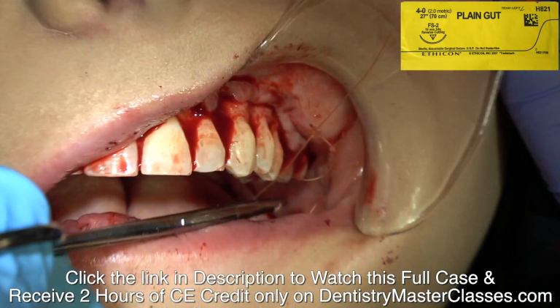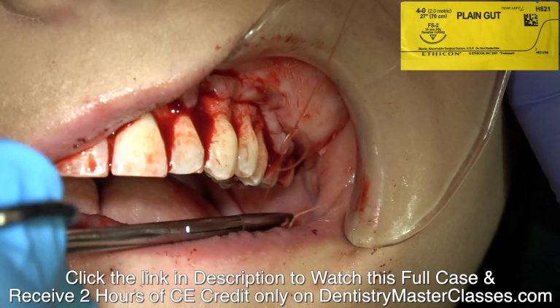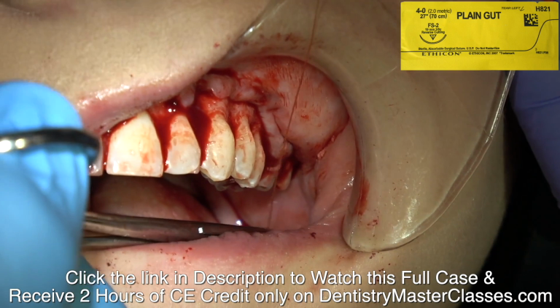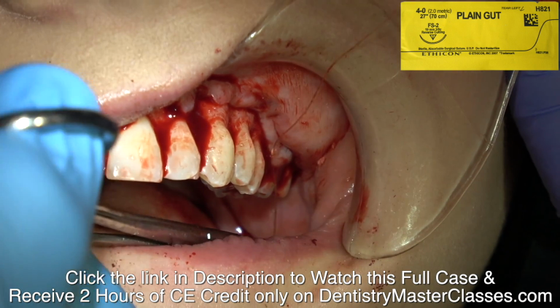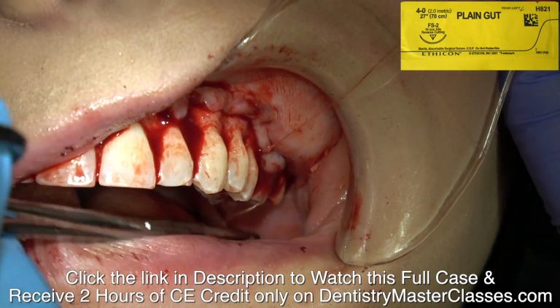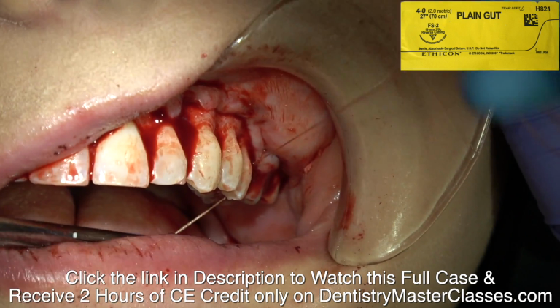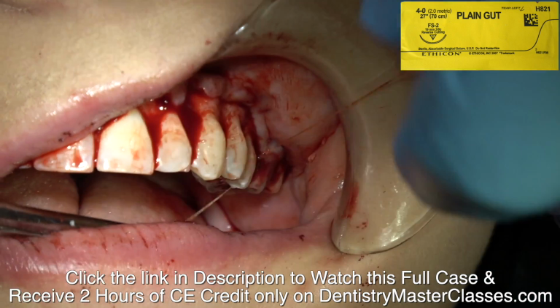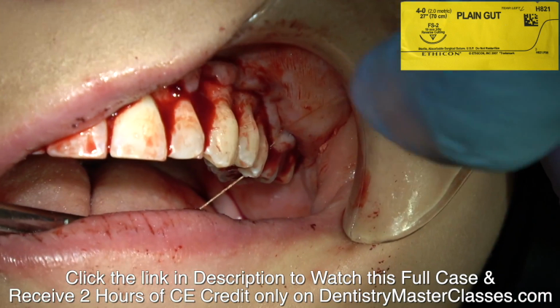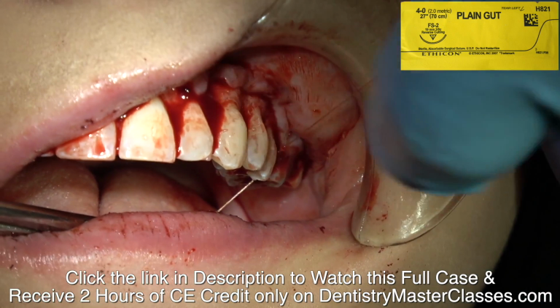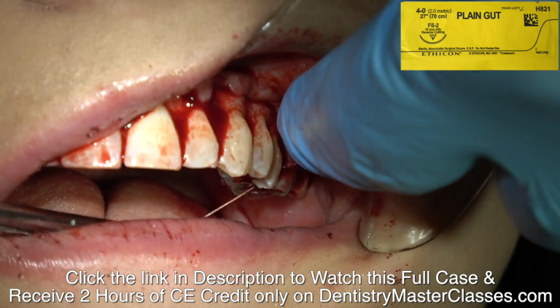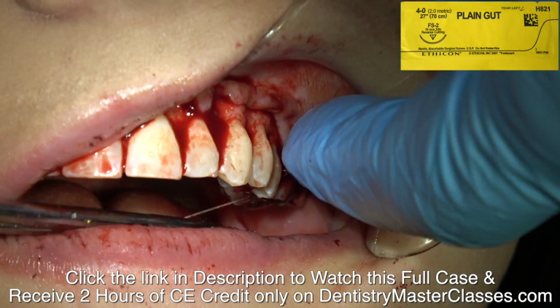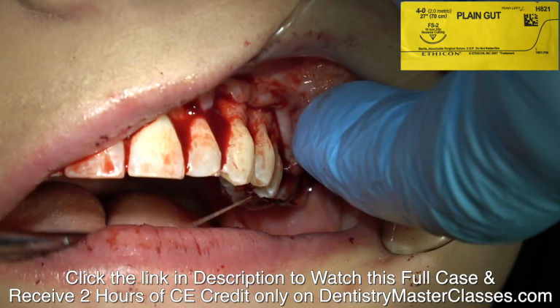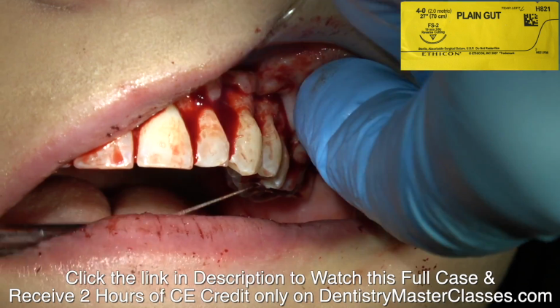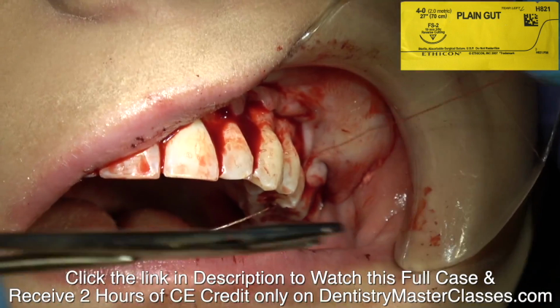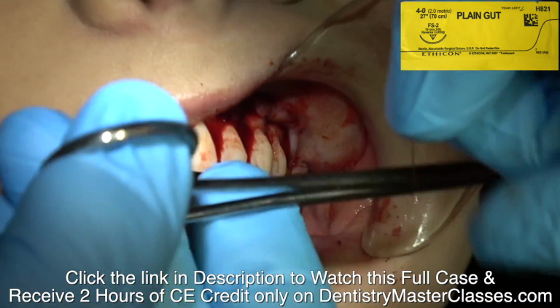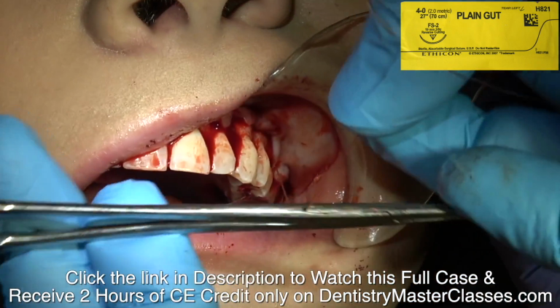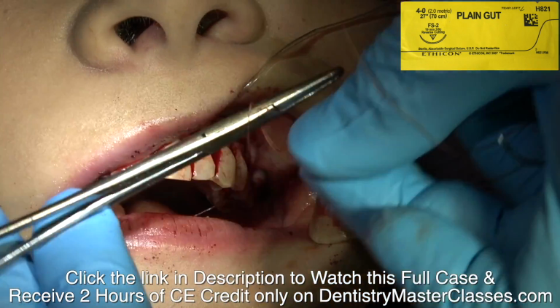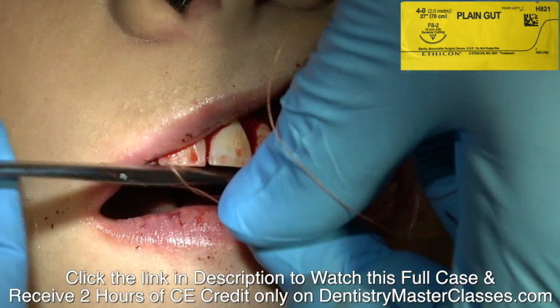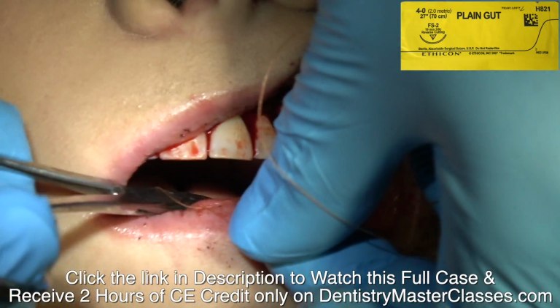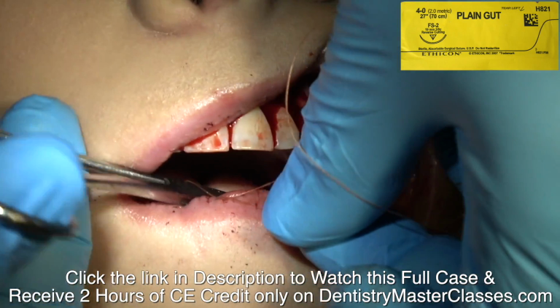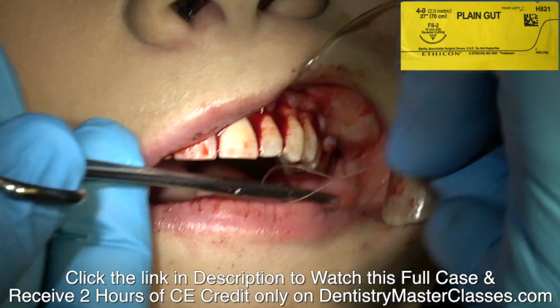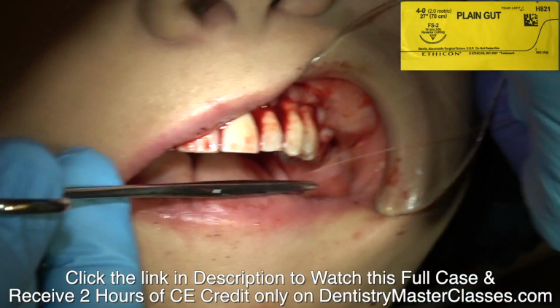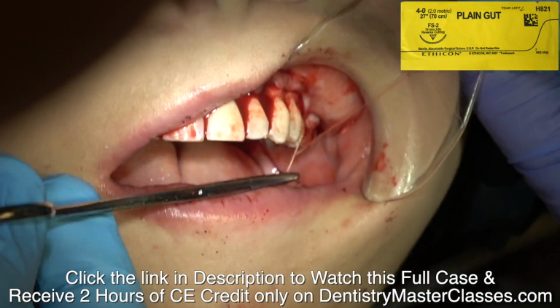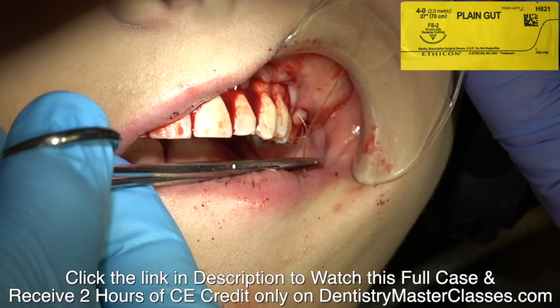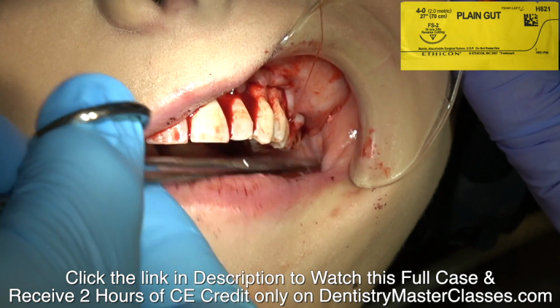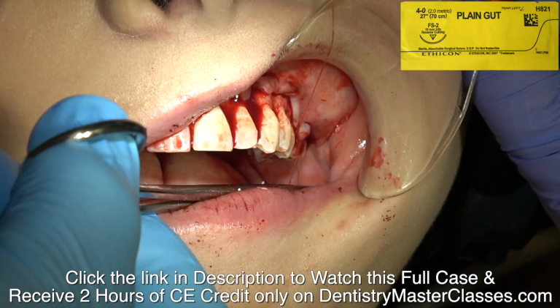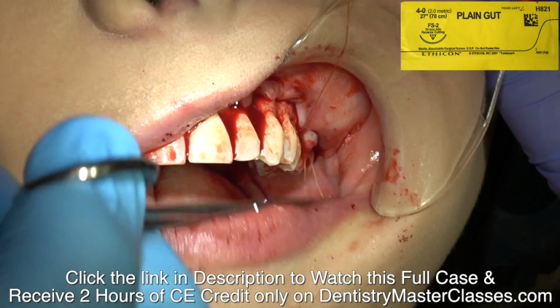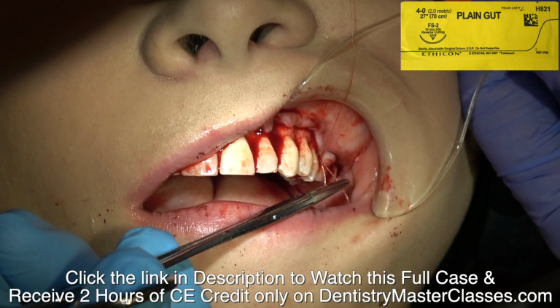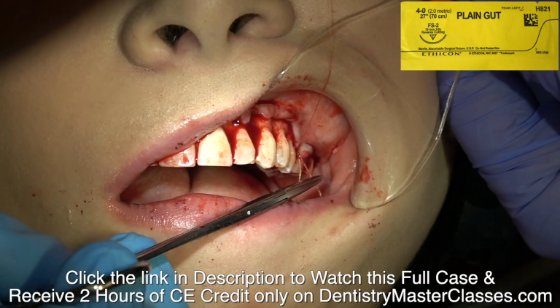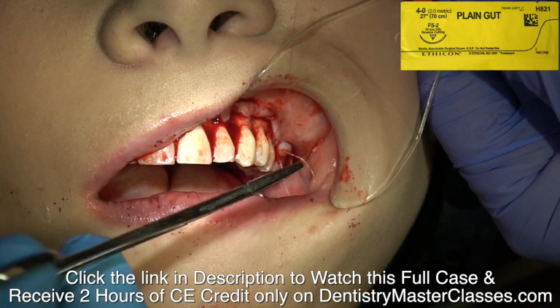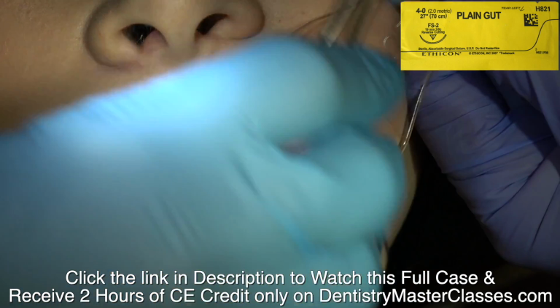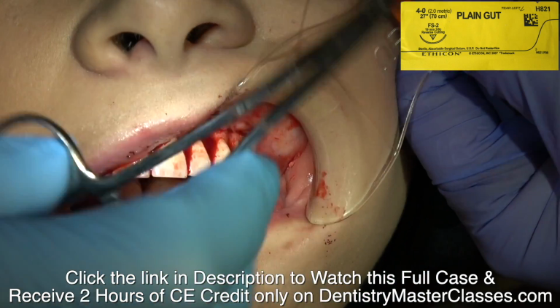I do two or three wraps away, then a wrap toward me, then a wrap away — so one, two, or one, two, three away, one toward me and another one away.